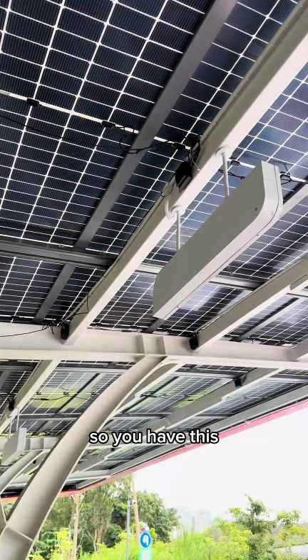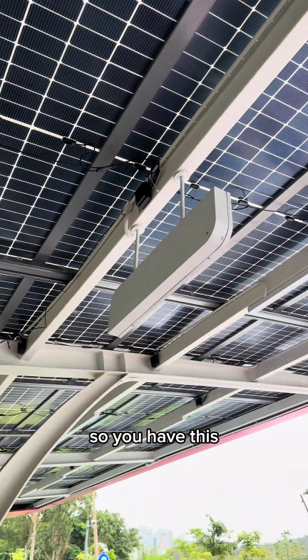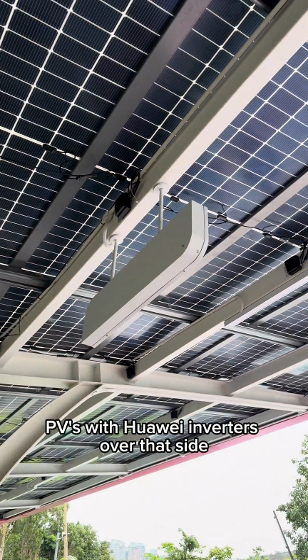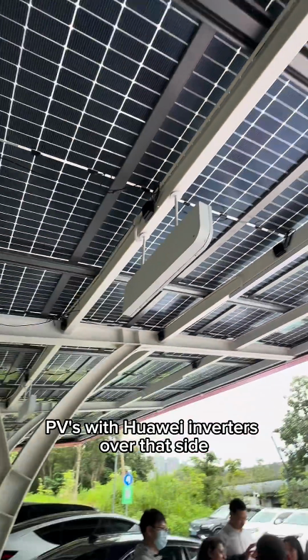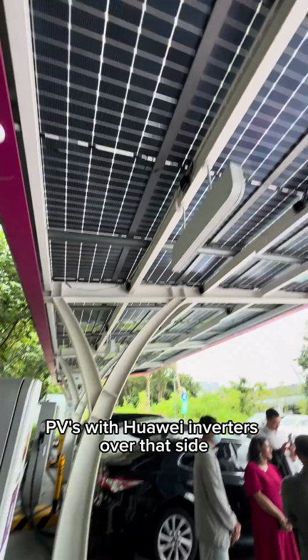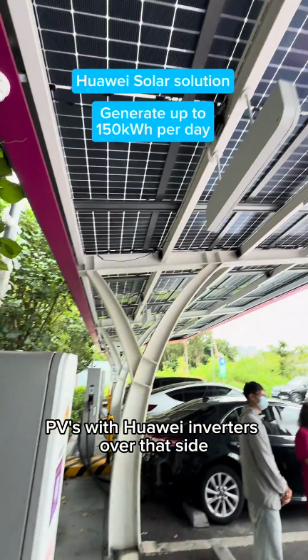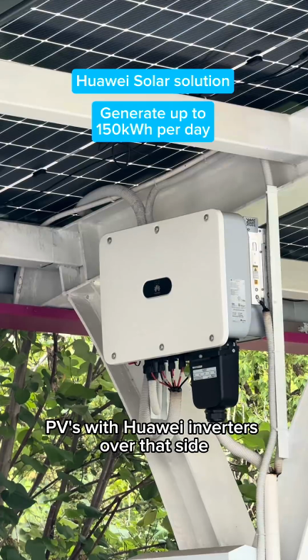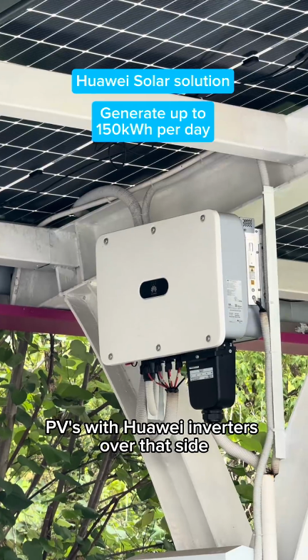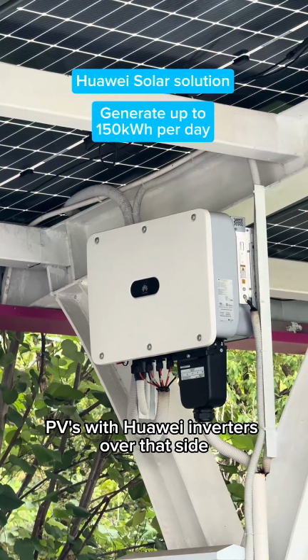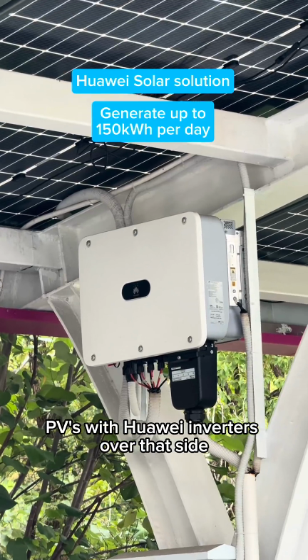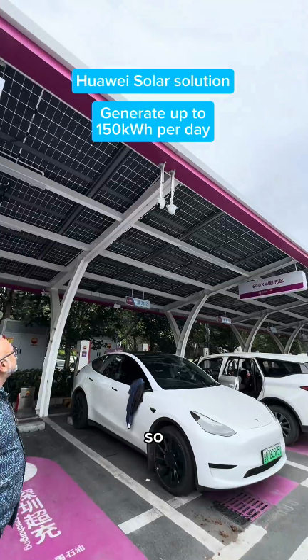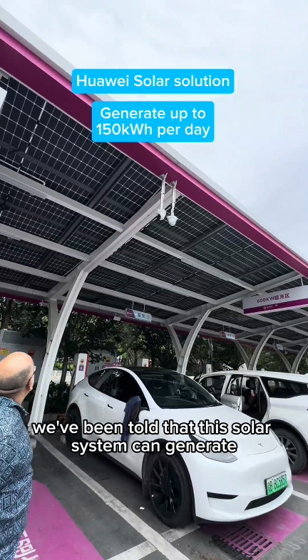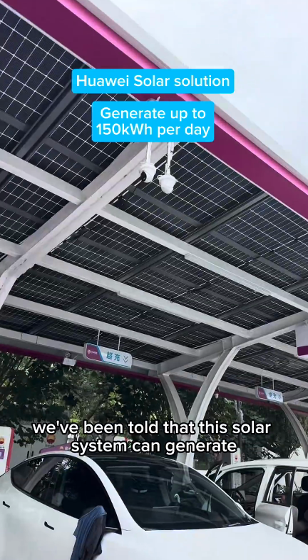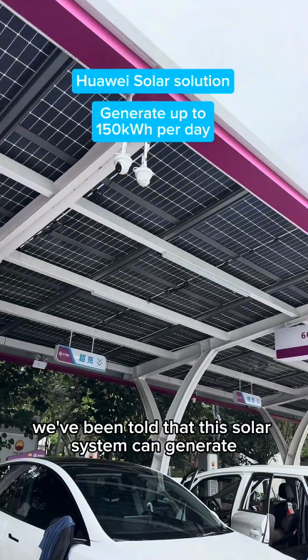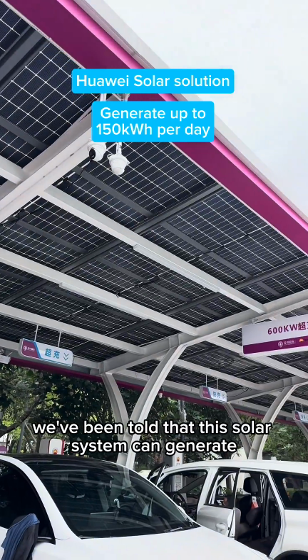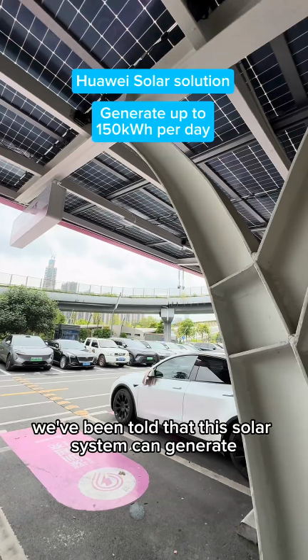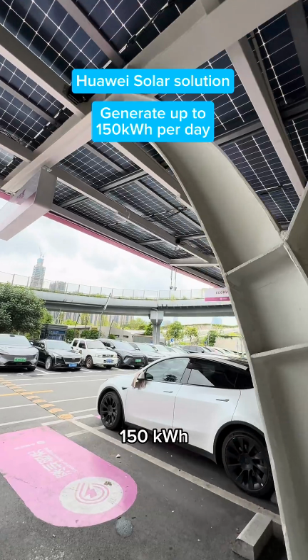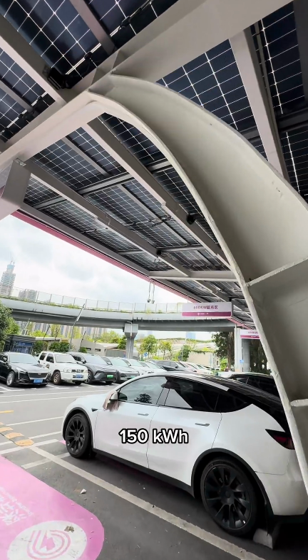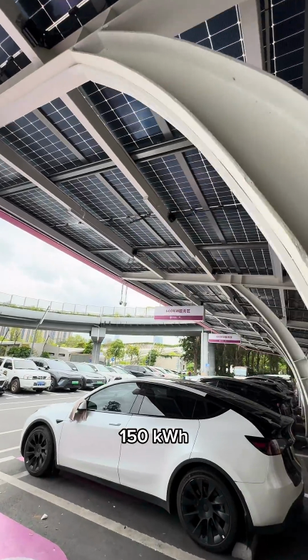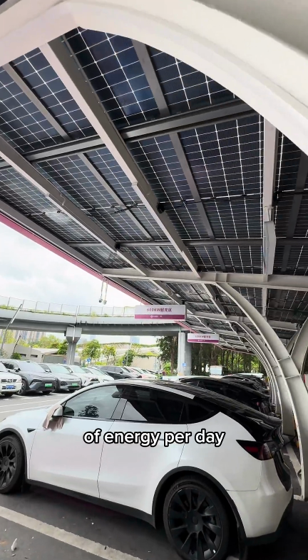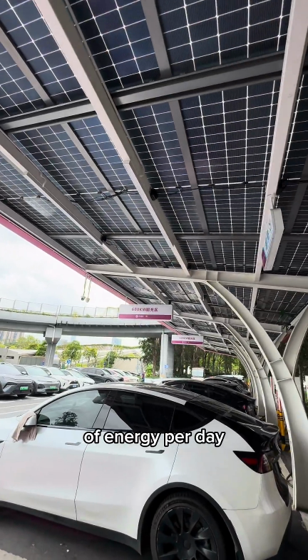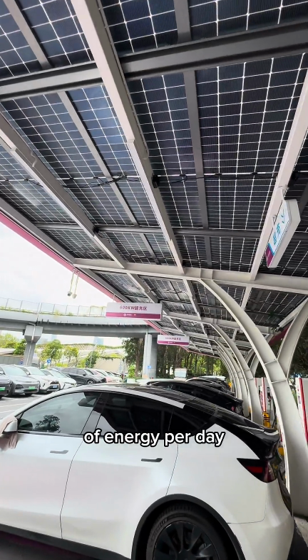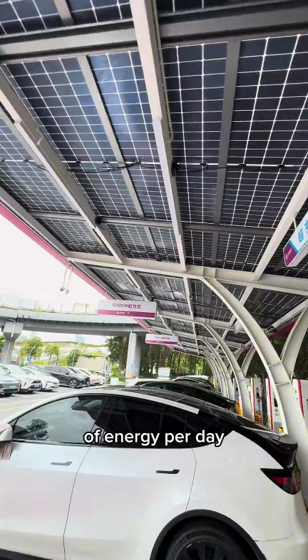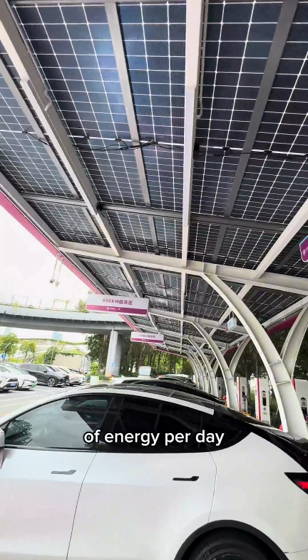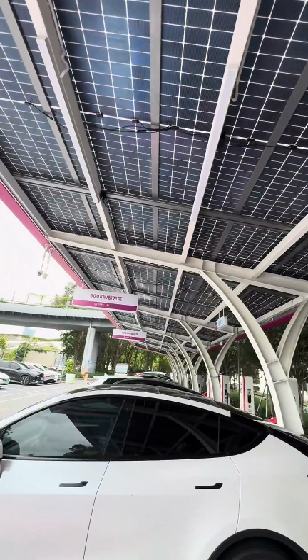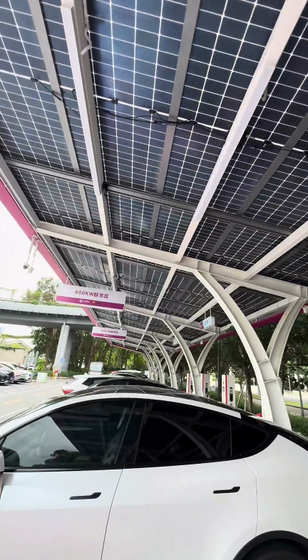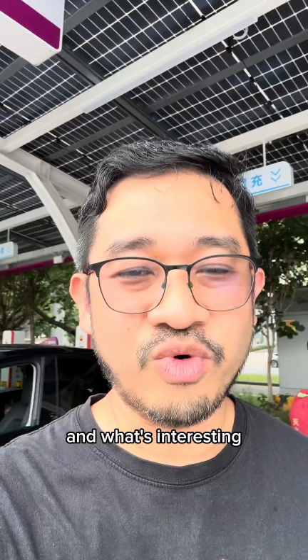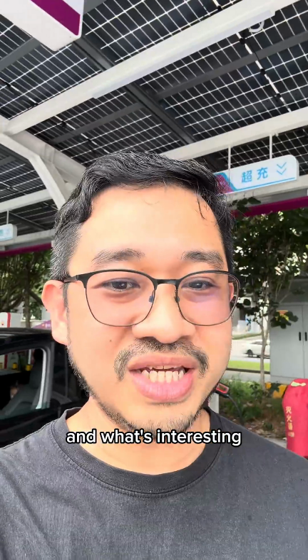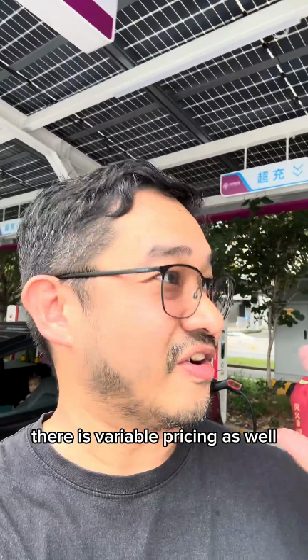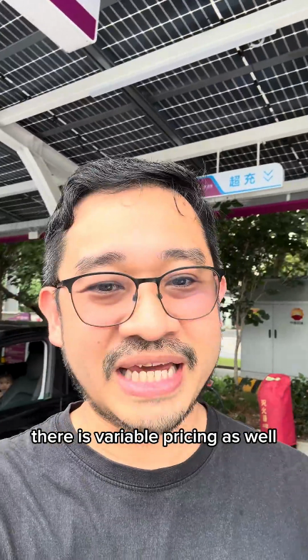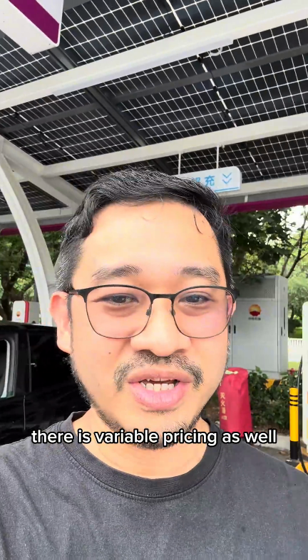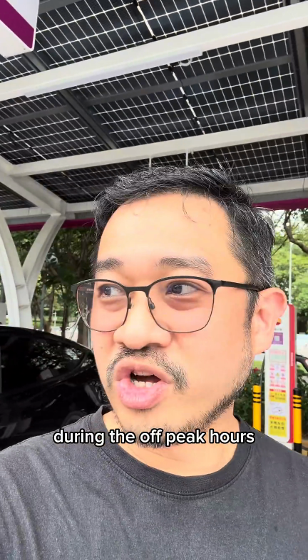You also get charging from the solar panels up here — these PVs with a Huawei inverter on the left side. We've been told that this solar system can generate 150 kilowatt hours of energy per day. And what's interesting, there's variable pricing as well.